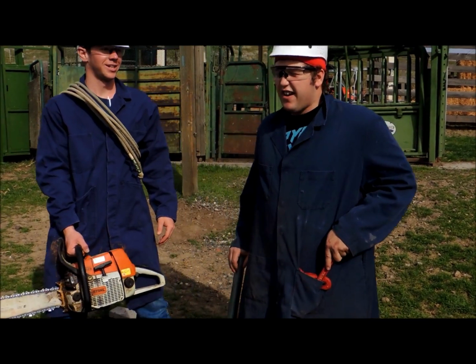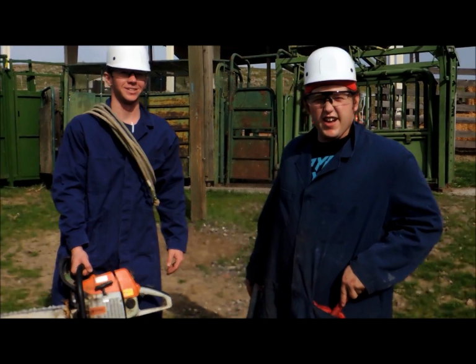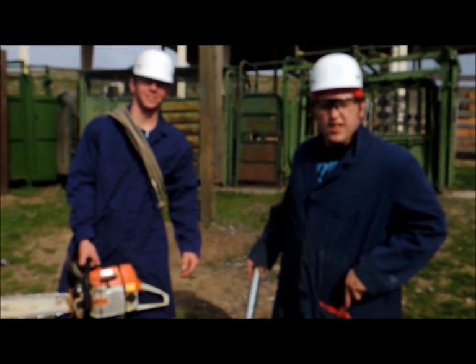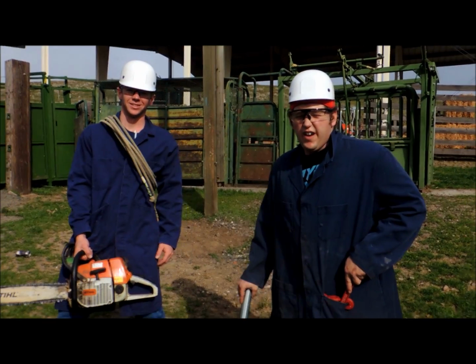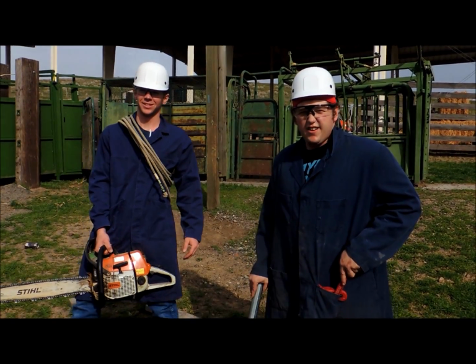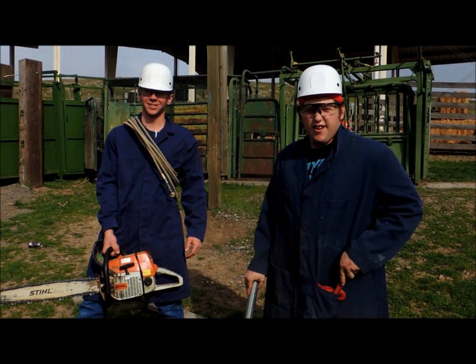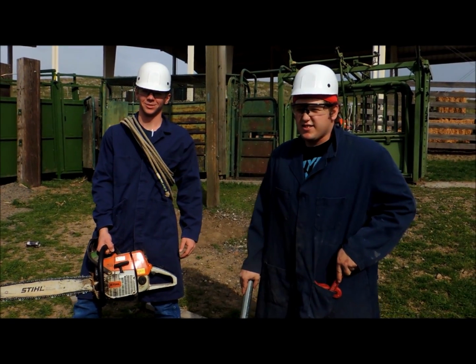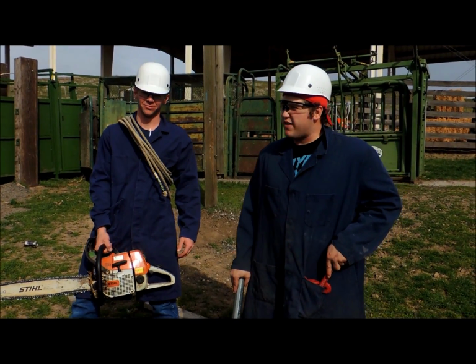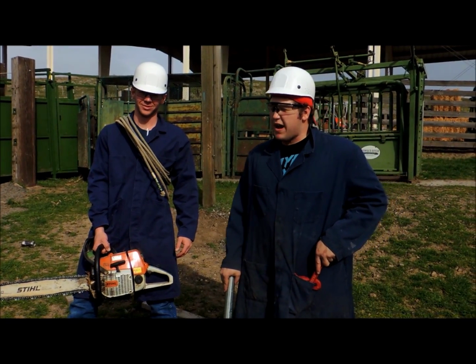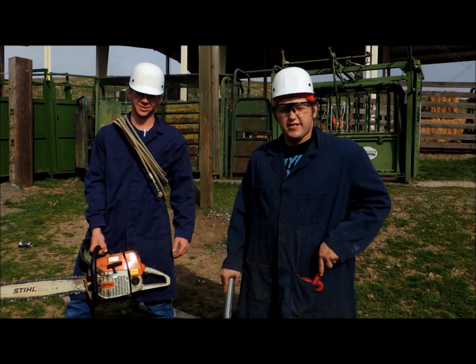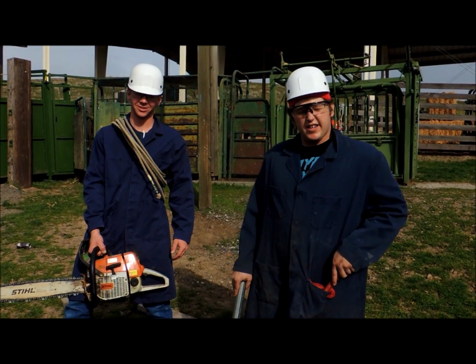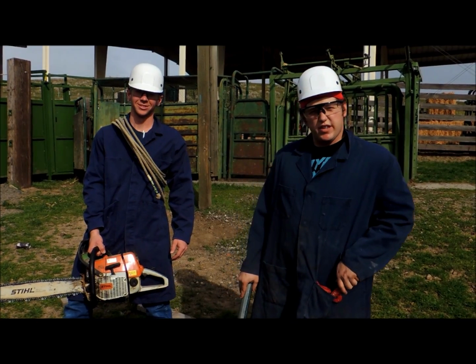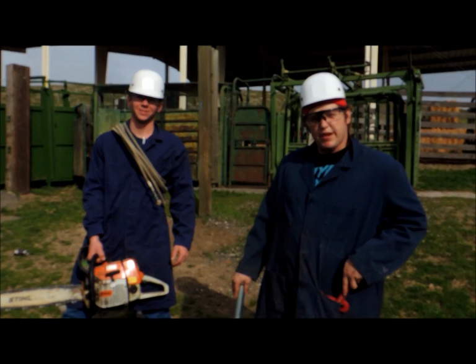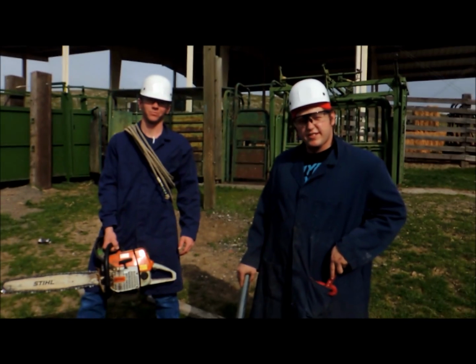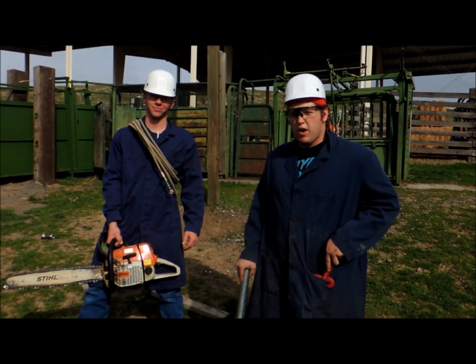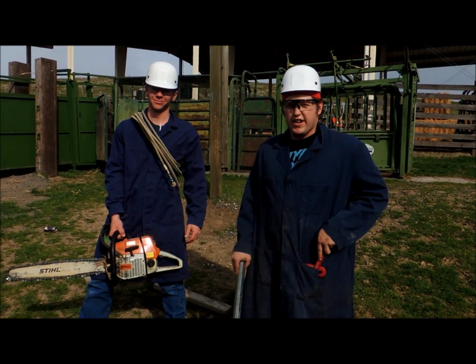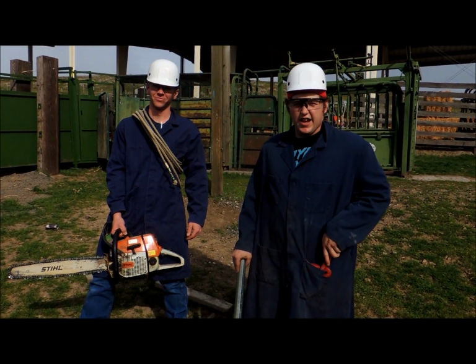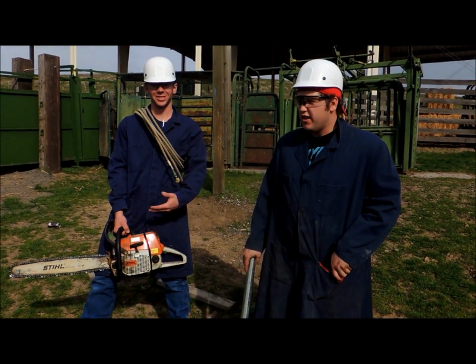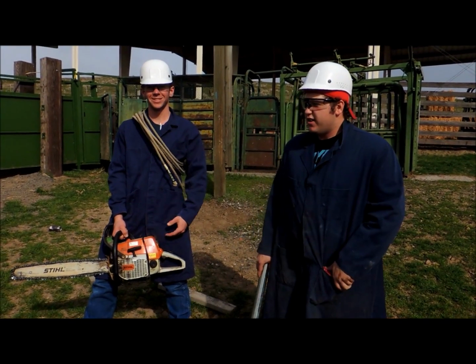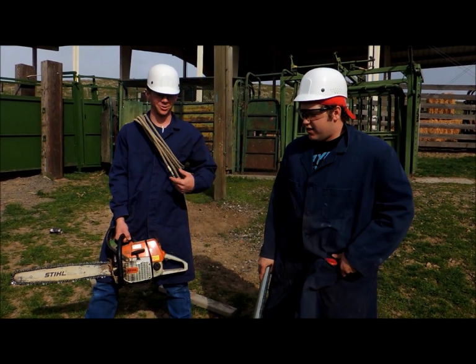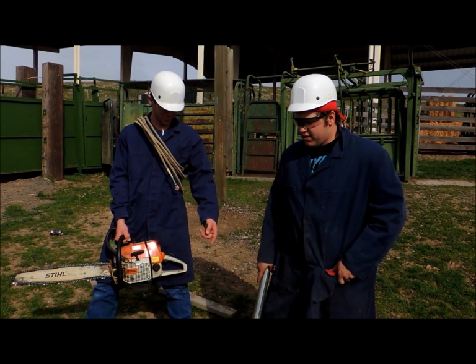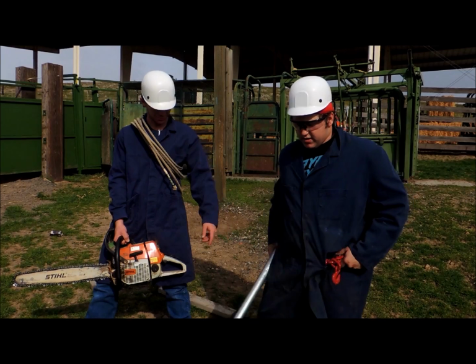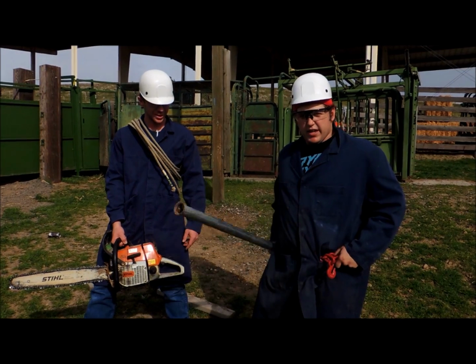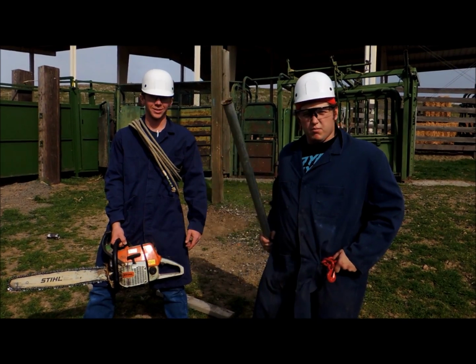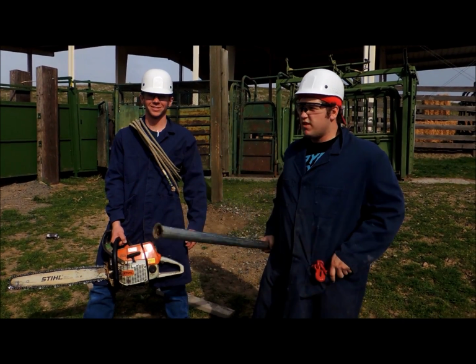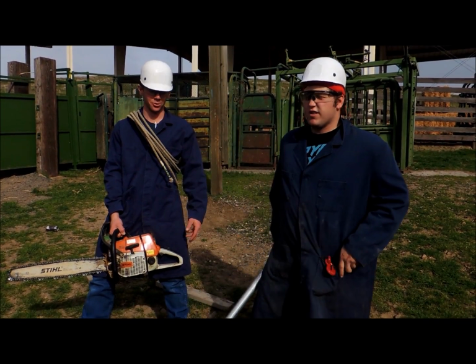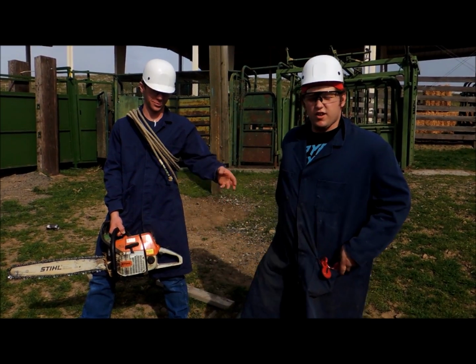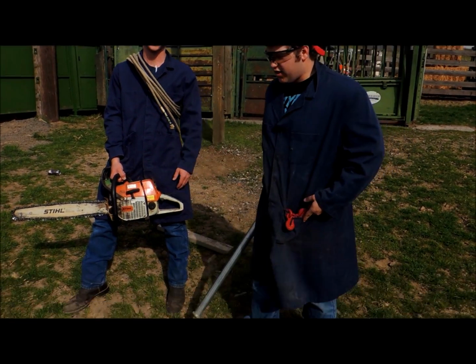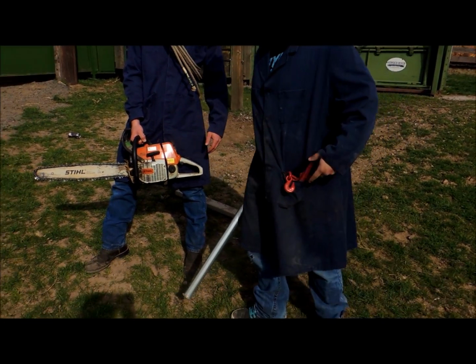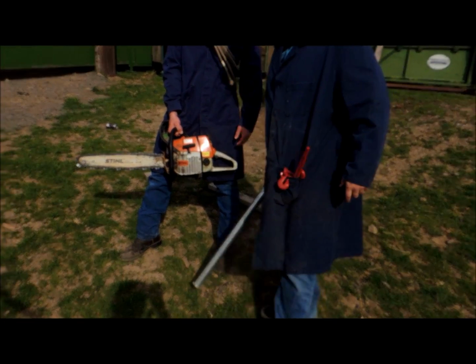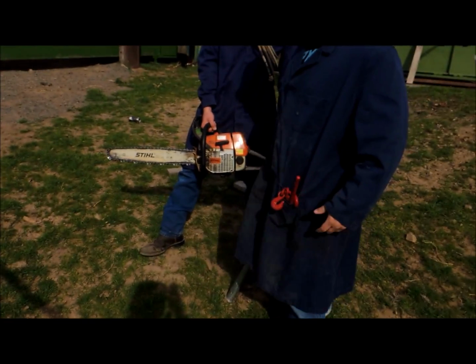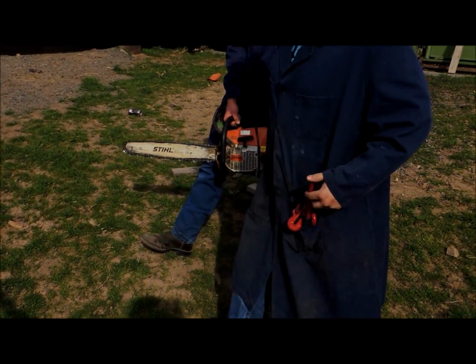We're out here at Old Hicktown Slaughterhouses. We've been running them out here since 1923, doing it the same way every day — just a chainsaw, a rope, and a billy club. We're going to show you guys how you process a cow.